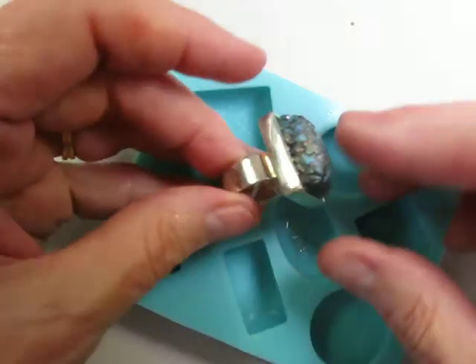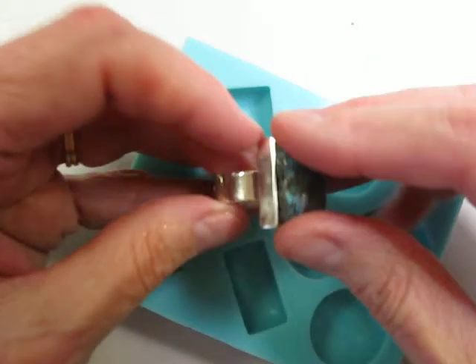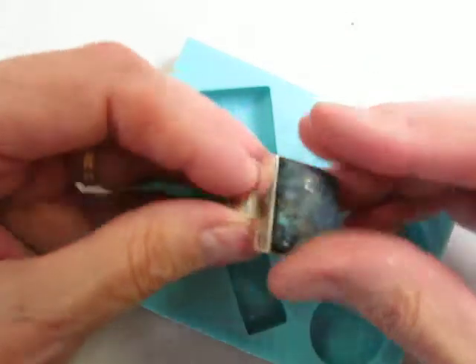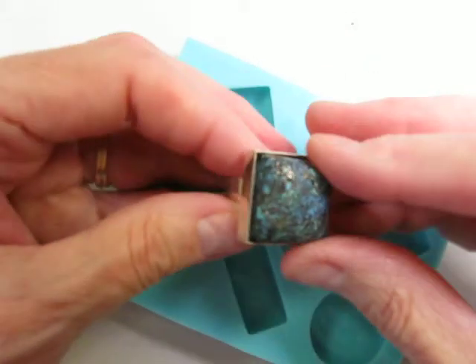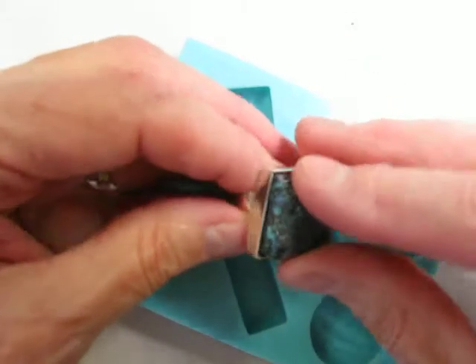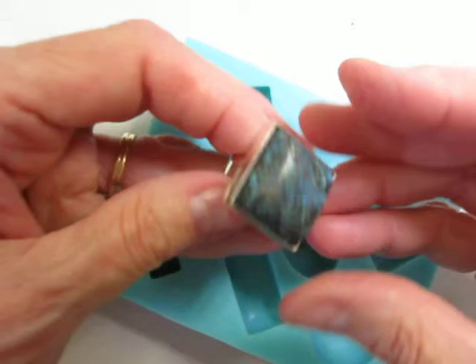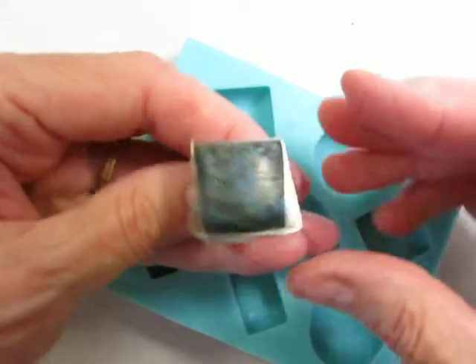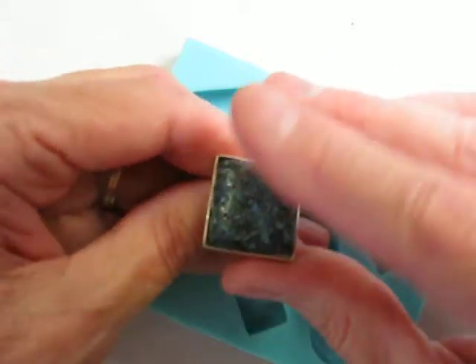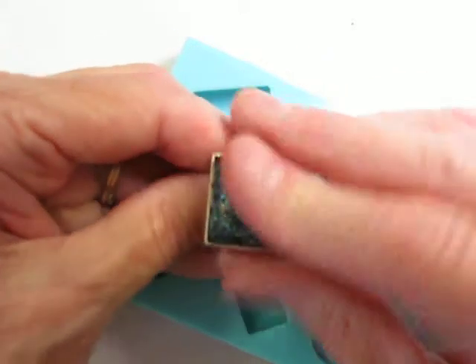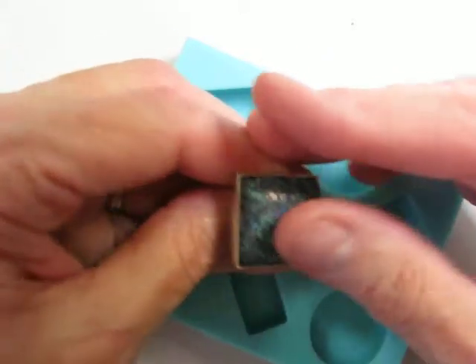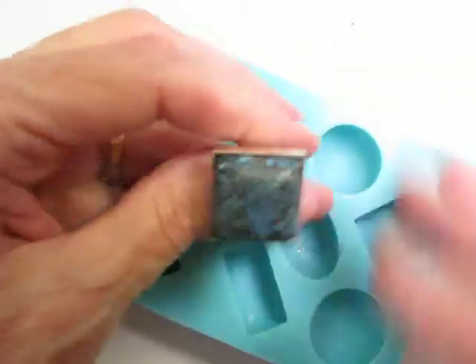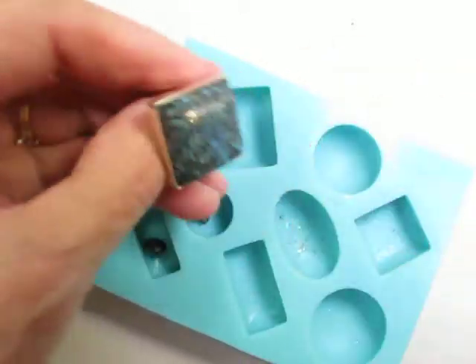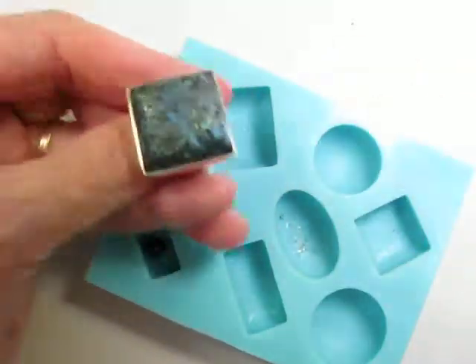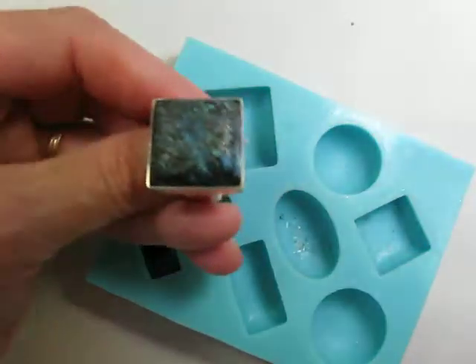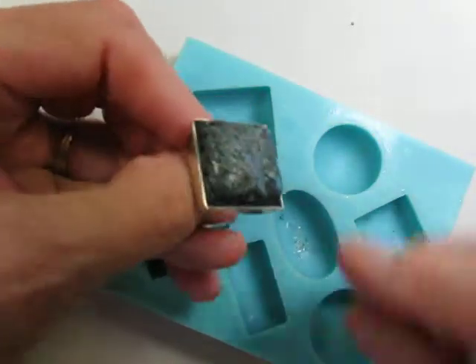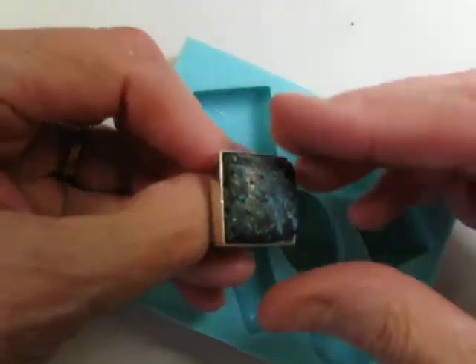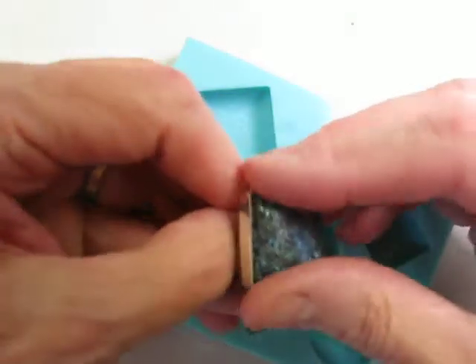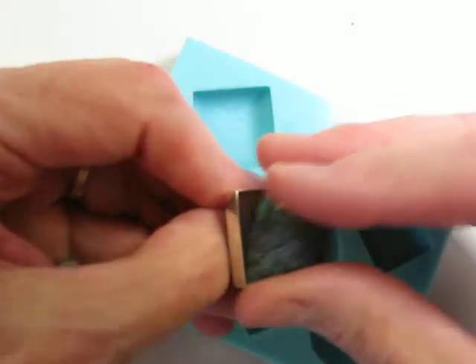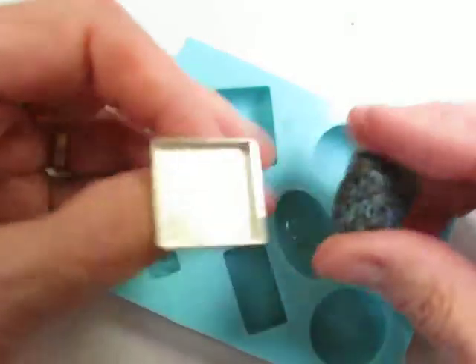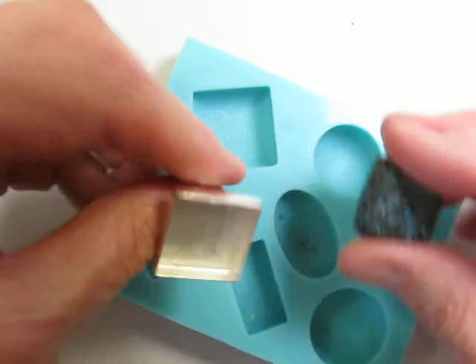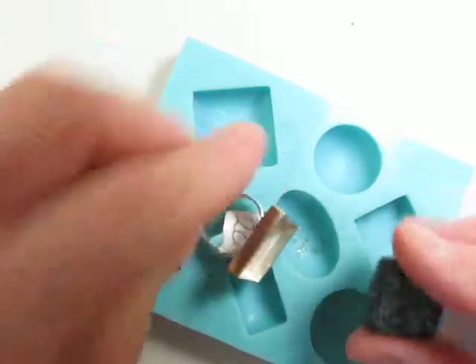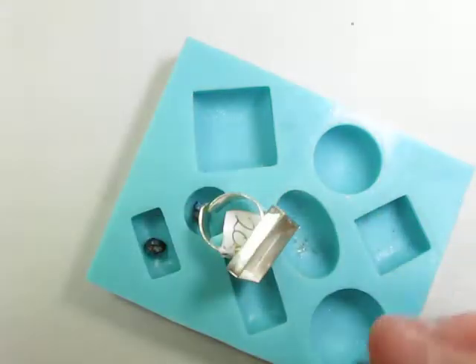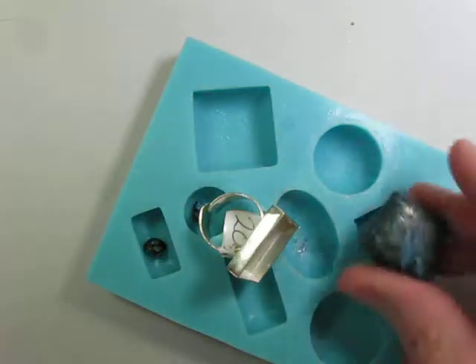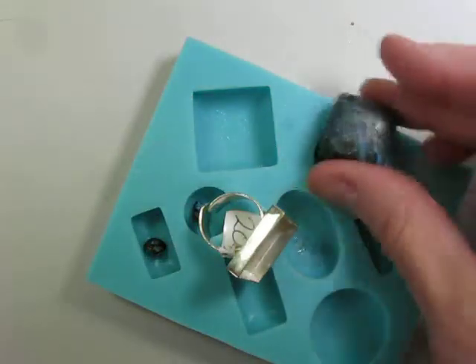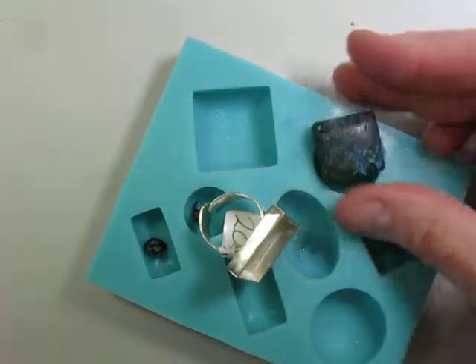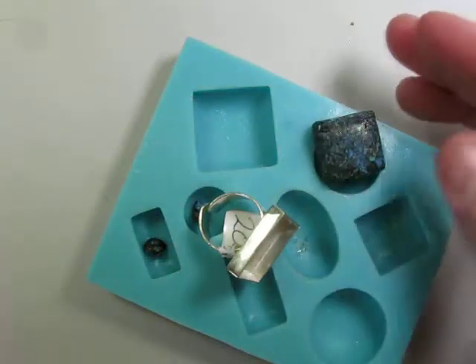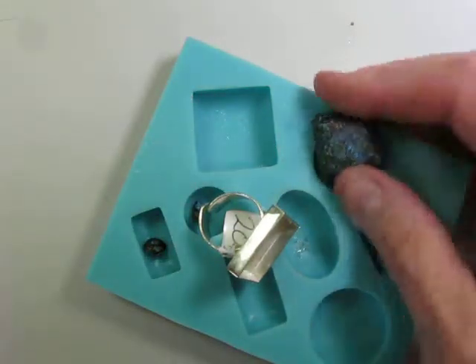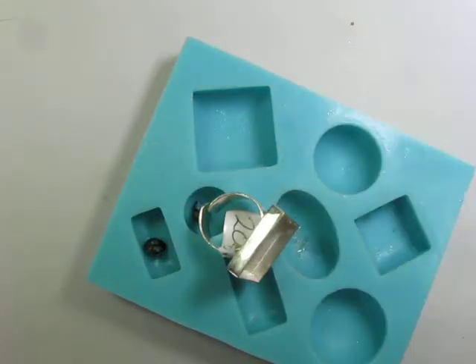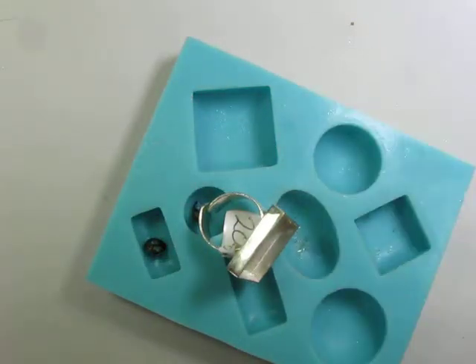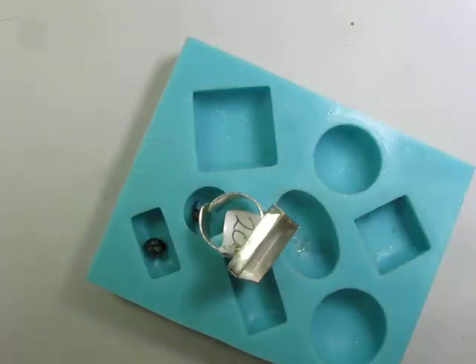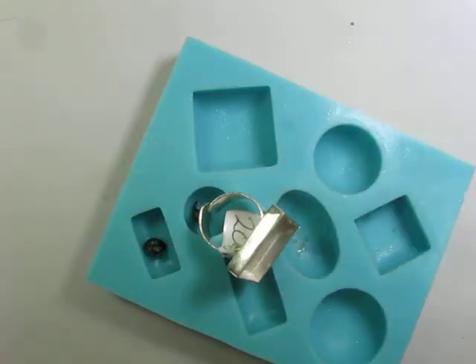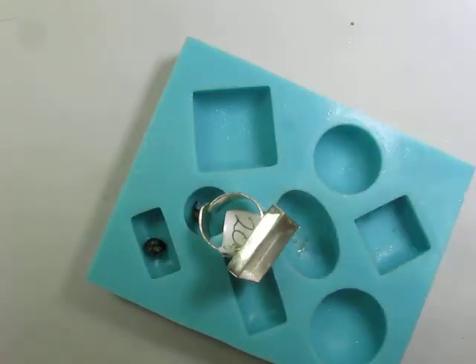Remember to trial fit your stone. Make sure it fits. It's ready to go in the oven. See ya later.